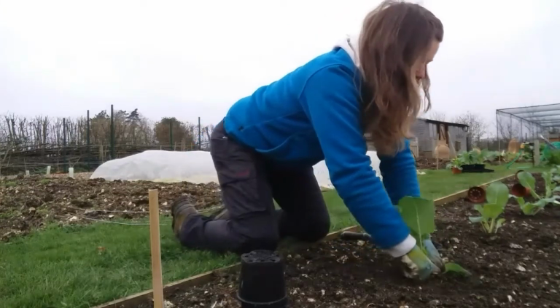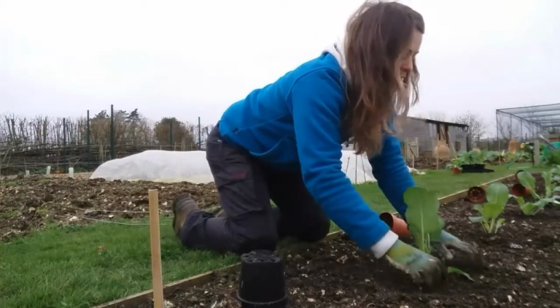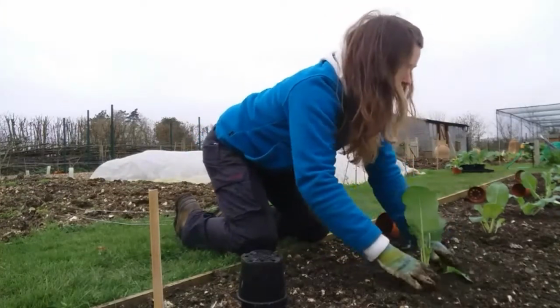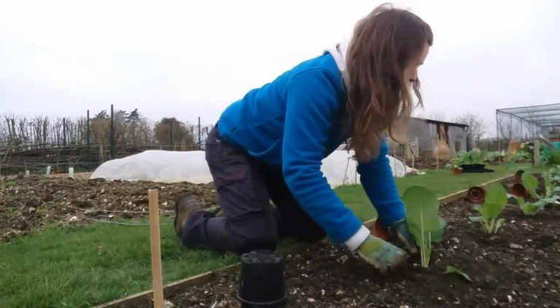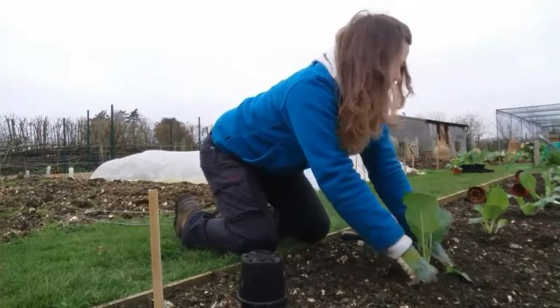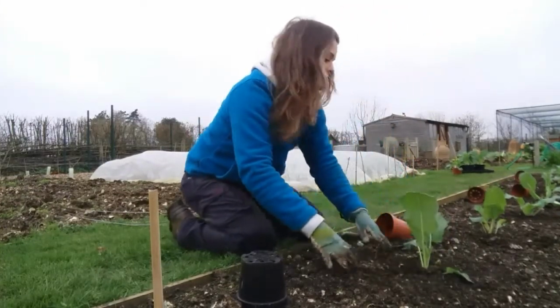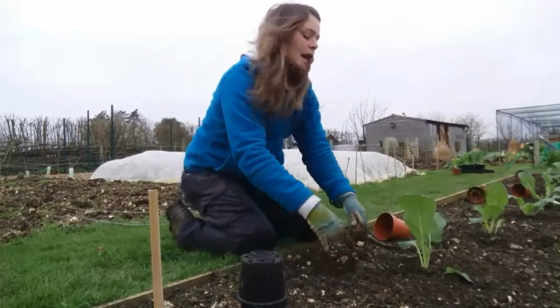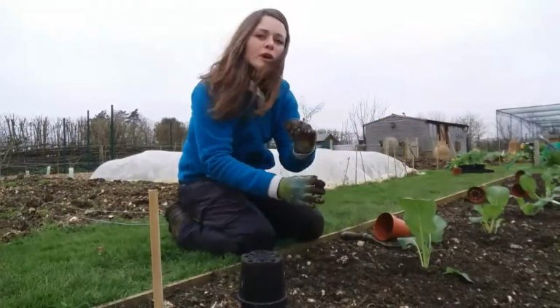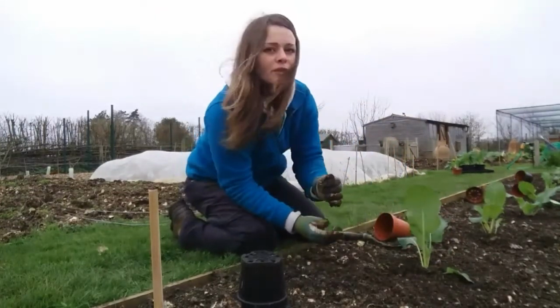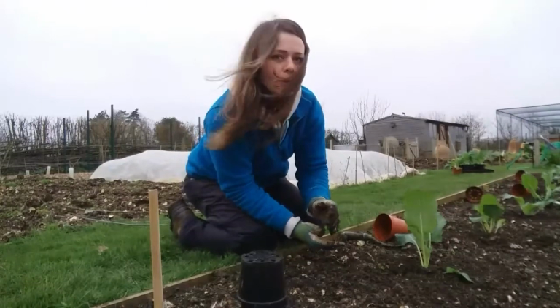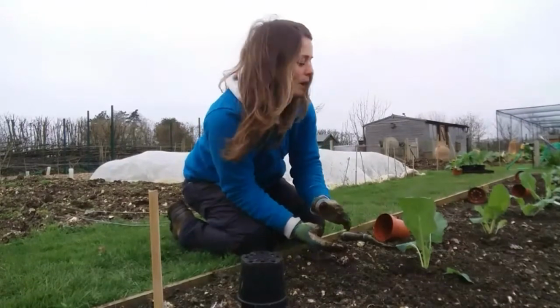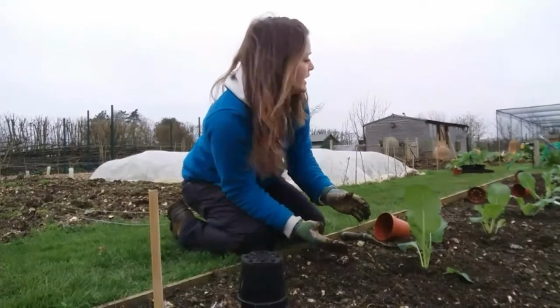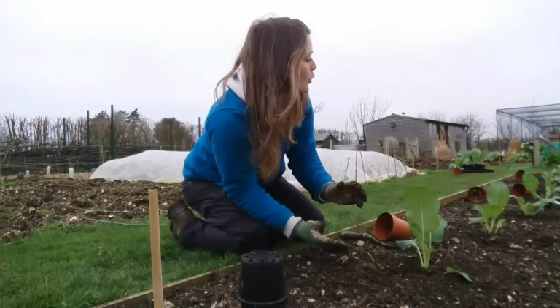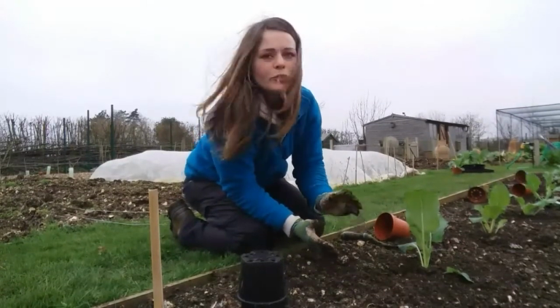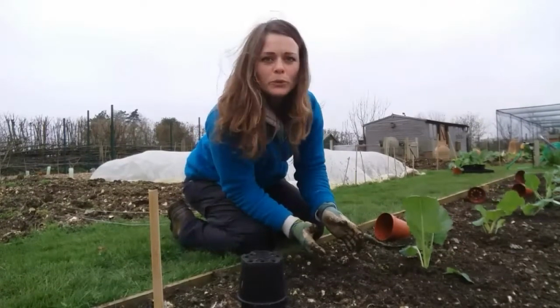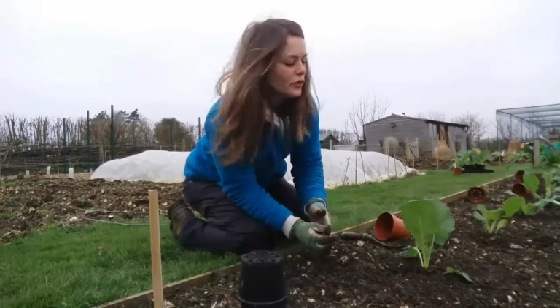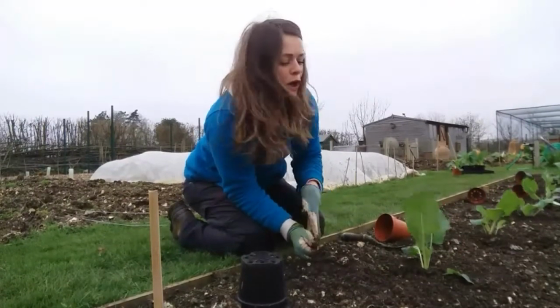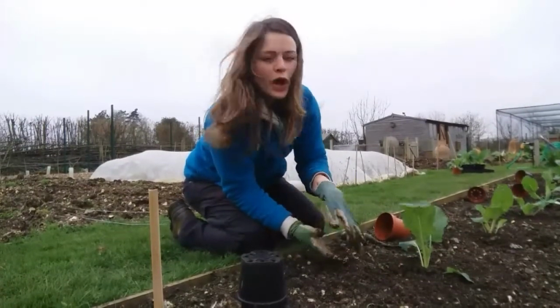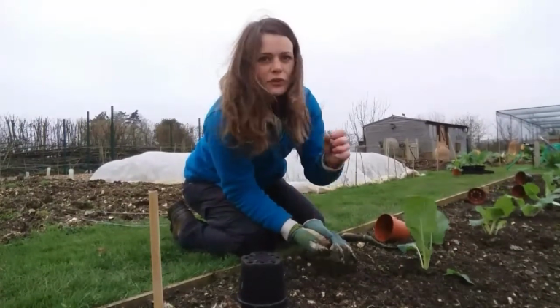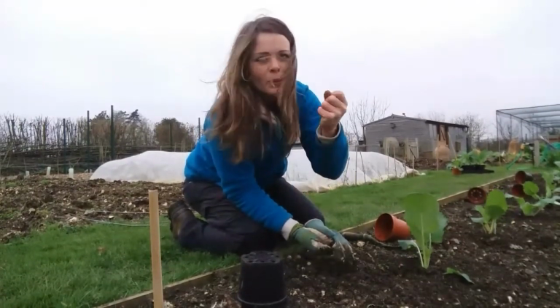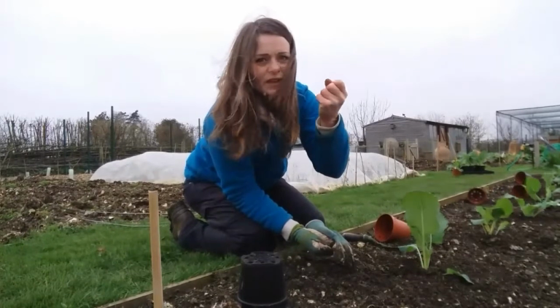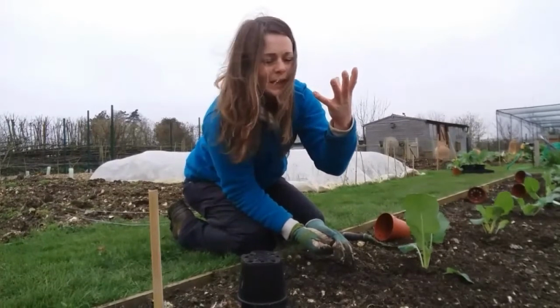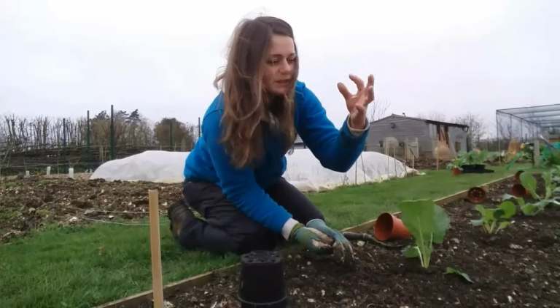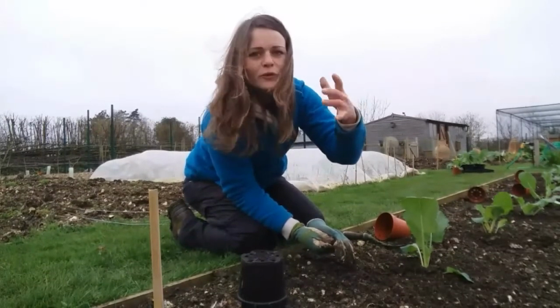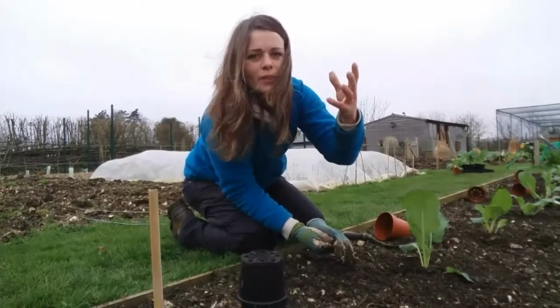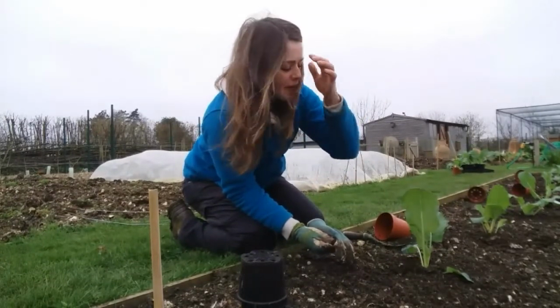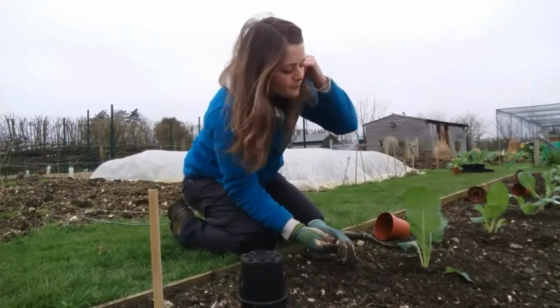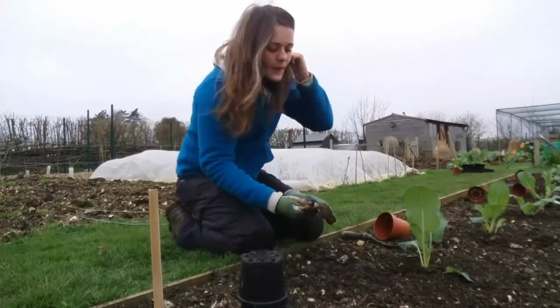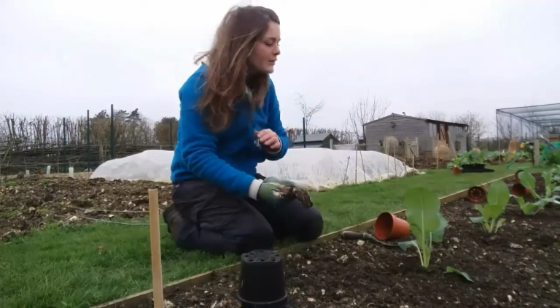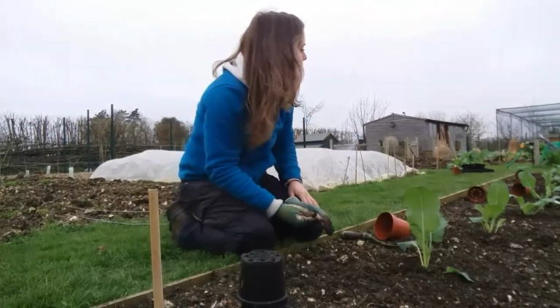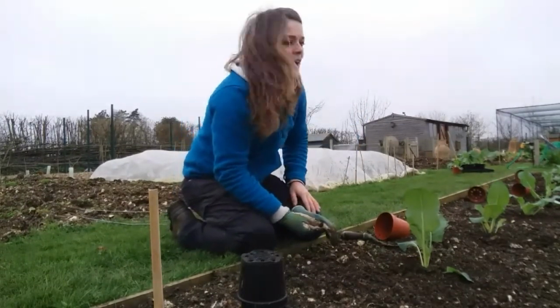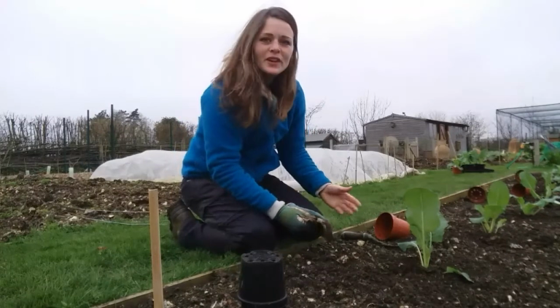If you have cauliflowers and they're rocking around in the soil, that will actually cause them to bolt — so your curds on top will split and sort of do a broccoli effect.